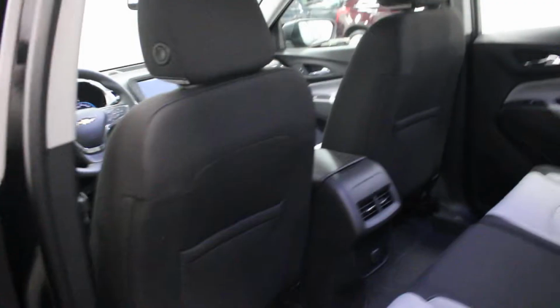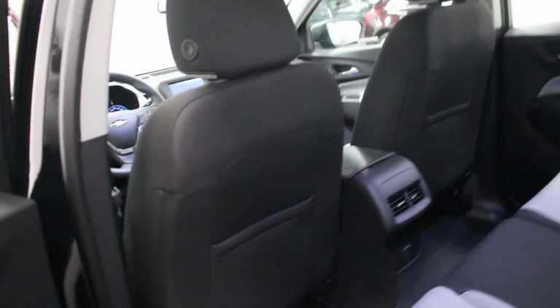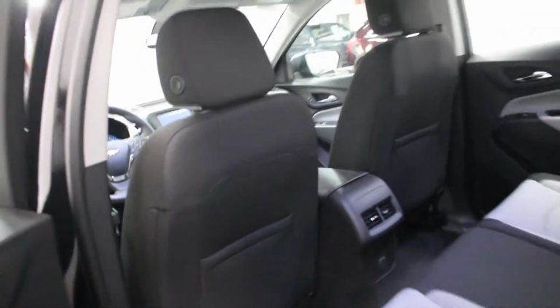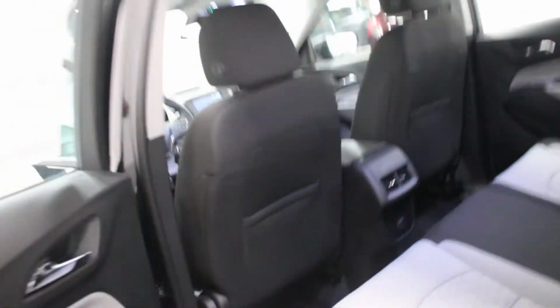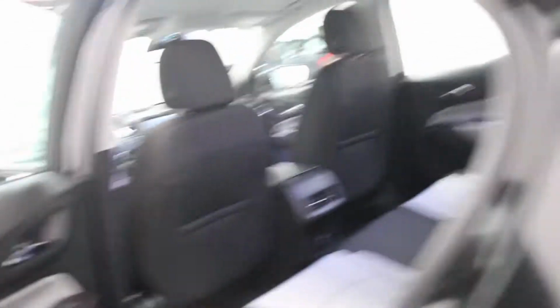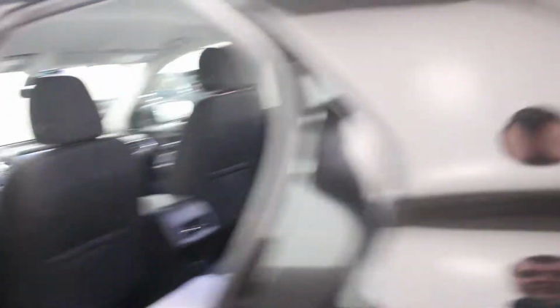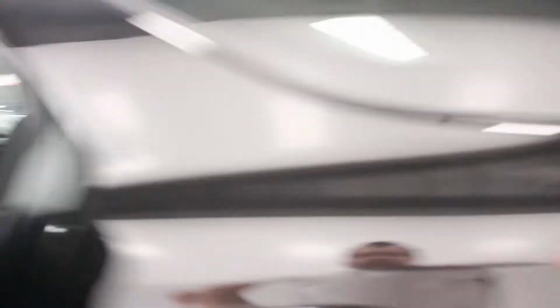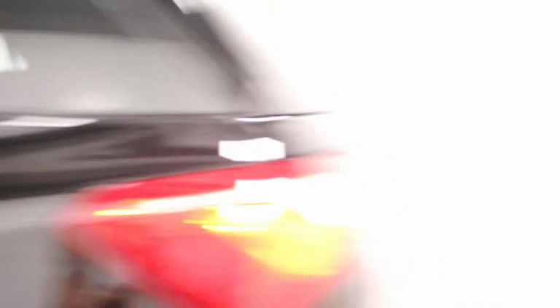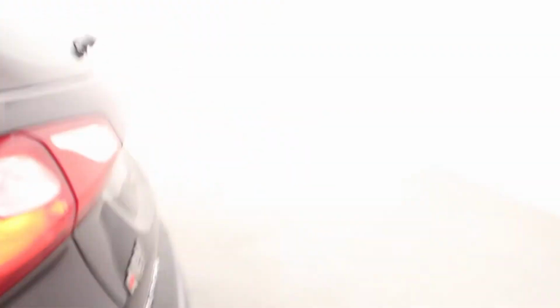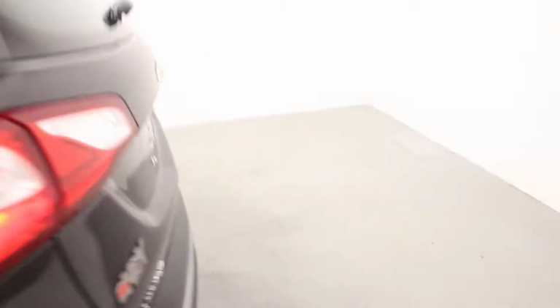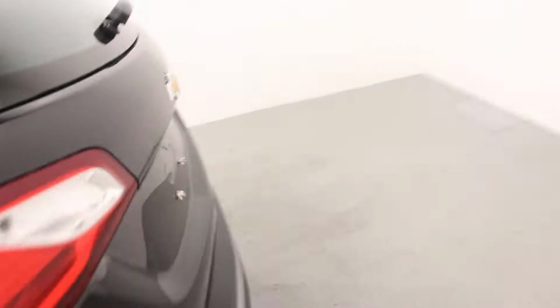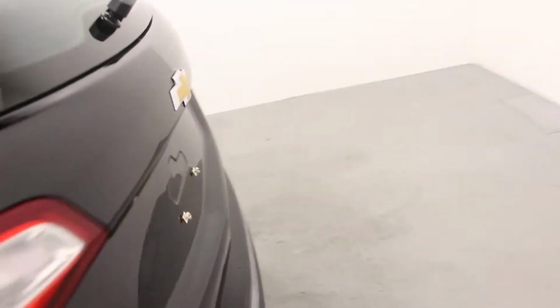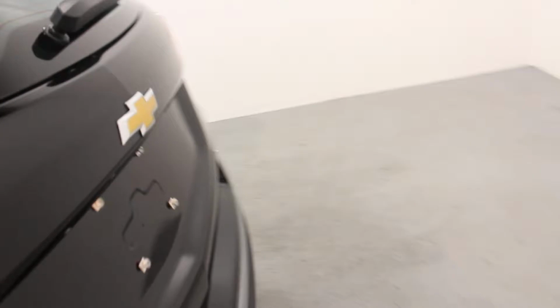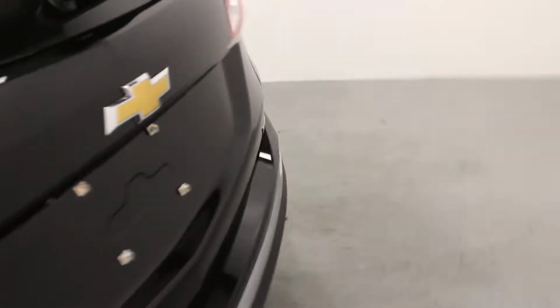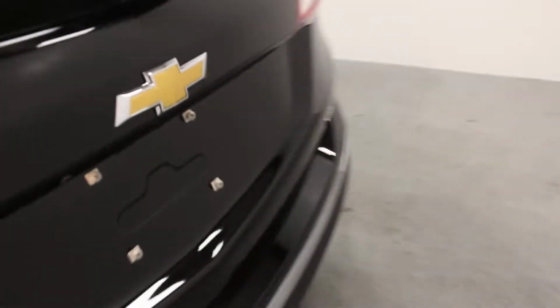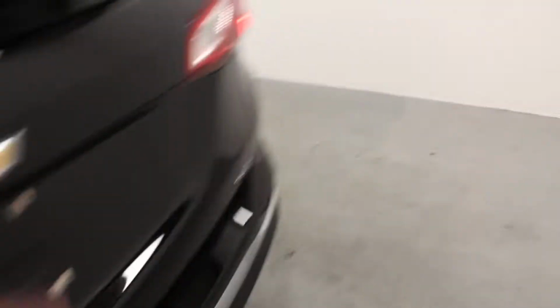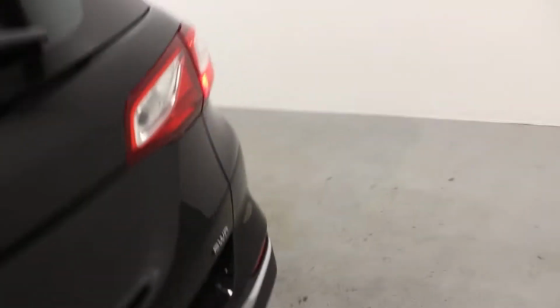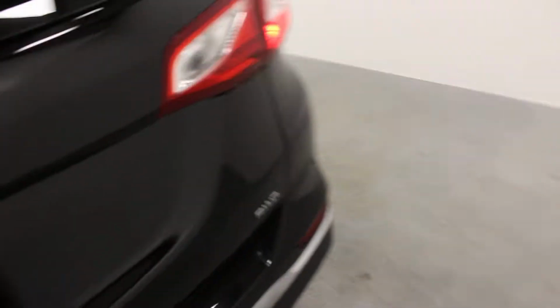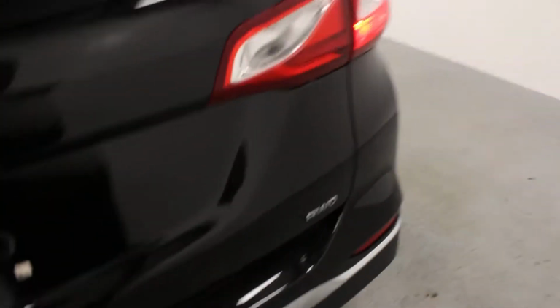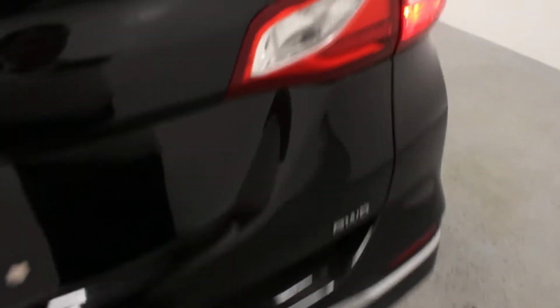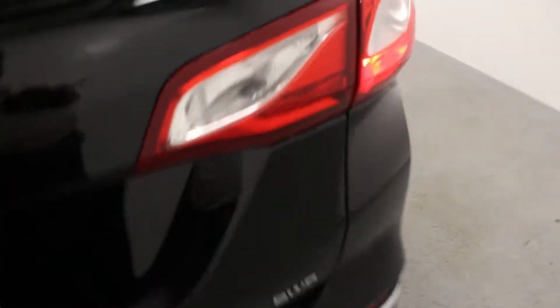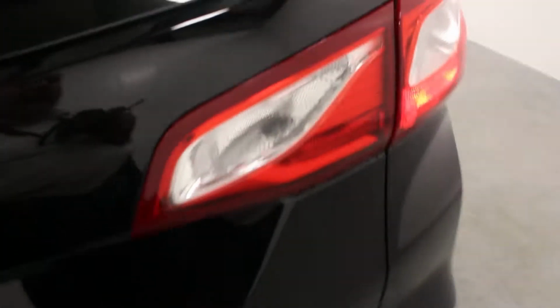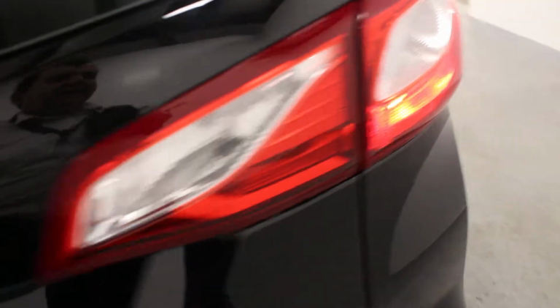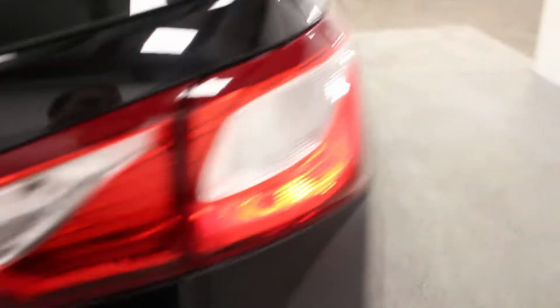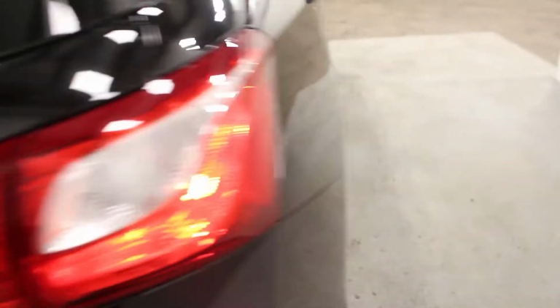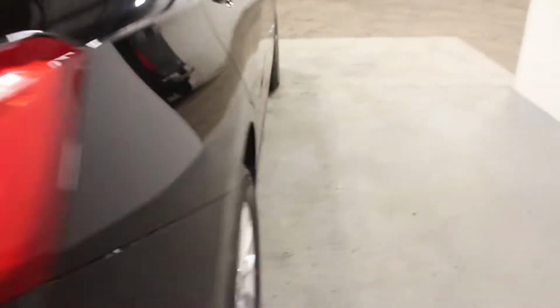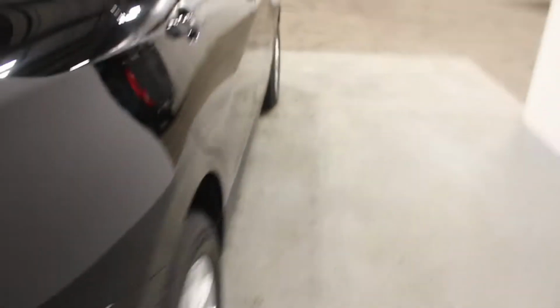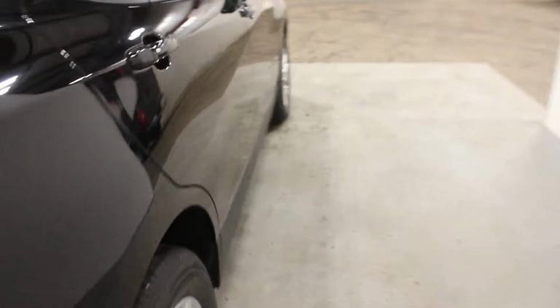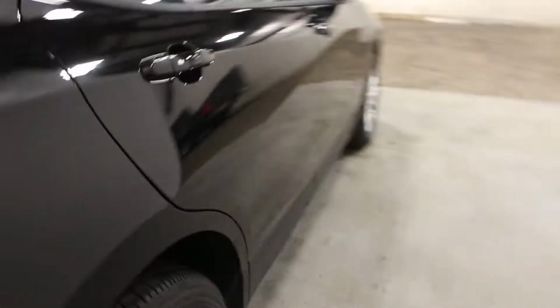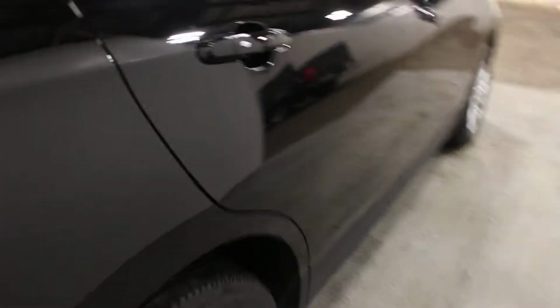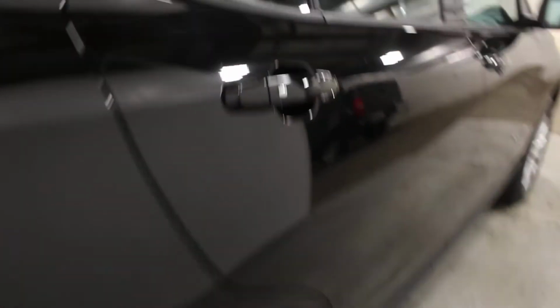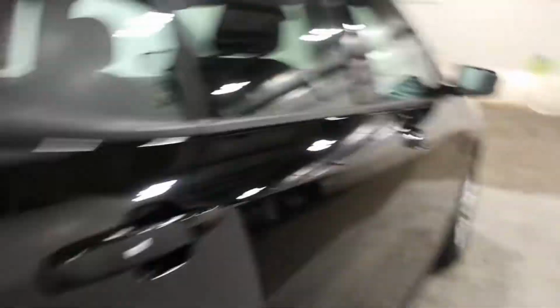It does have your light gray interior. It does have alloy wheels, four-wheel disc brakes — the usual kind of things you would expect.